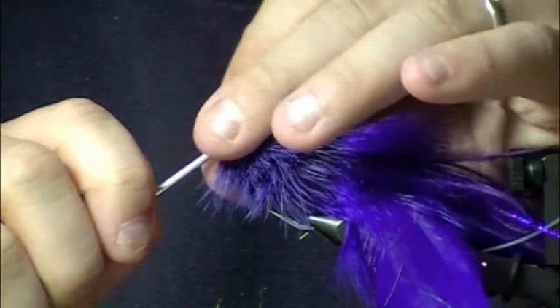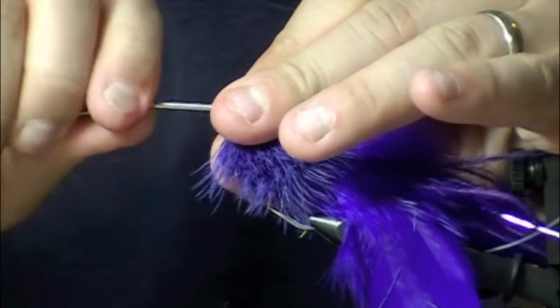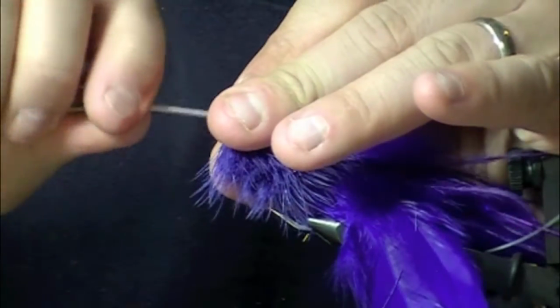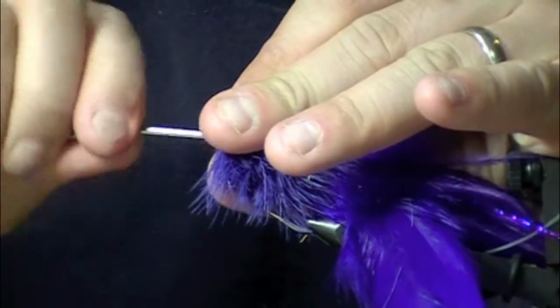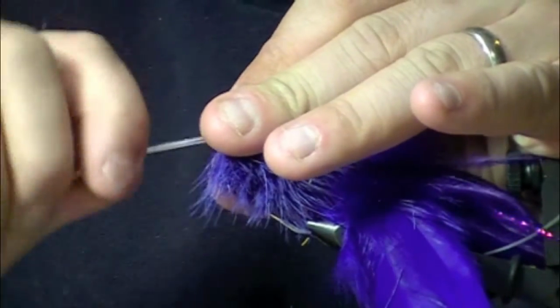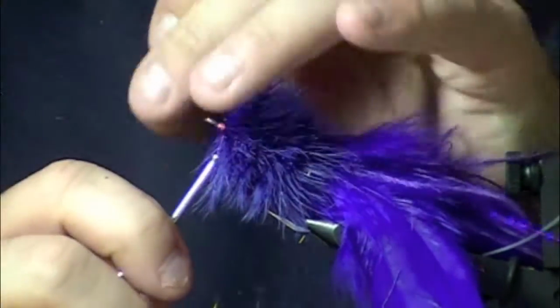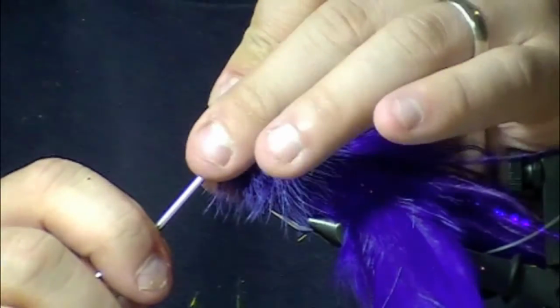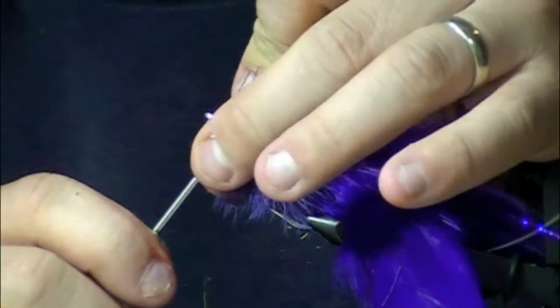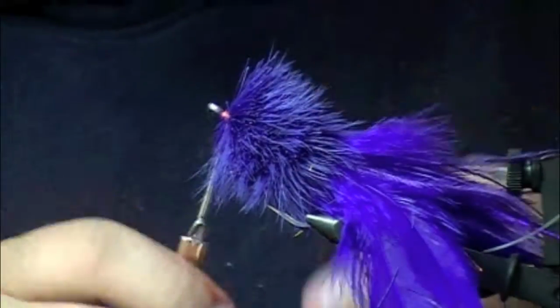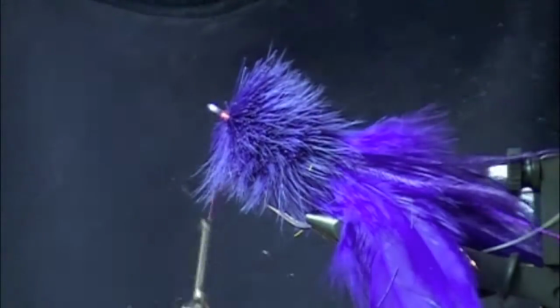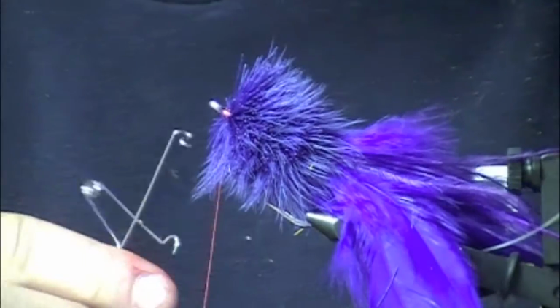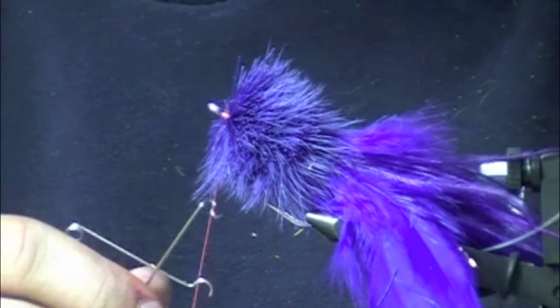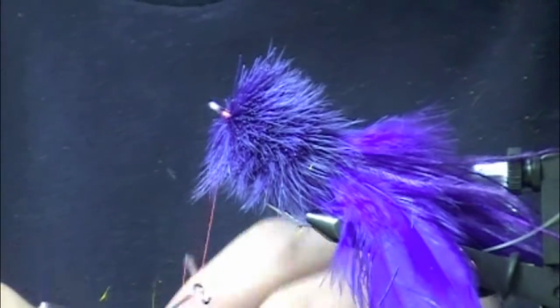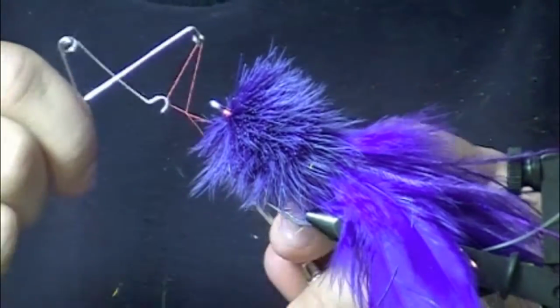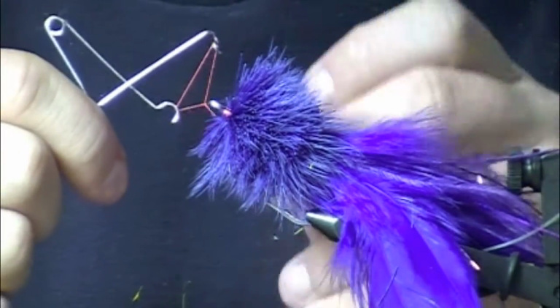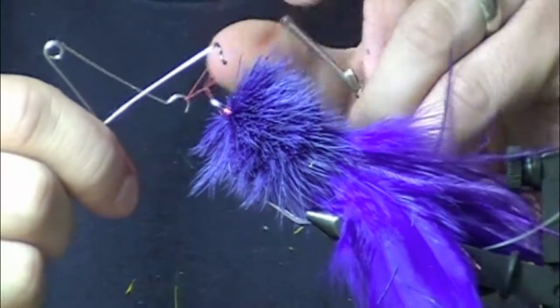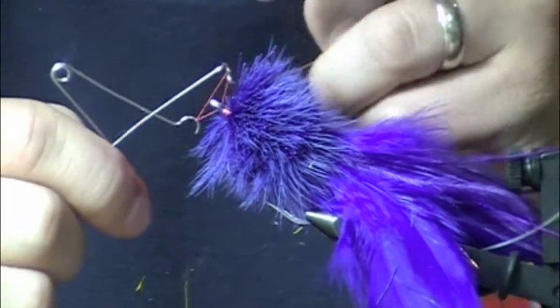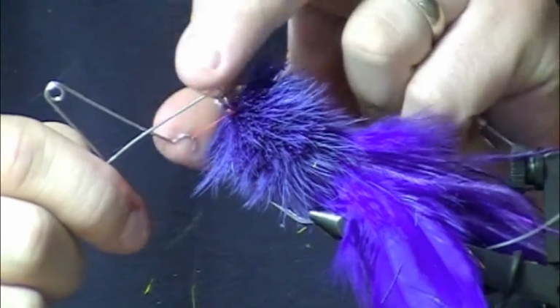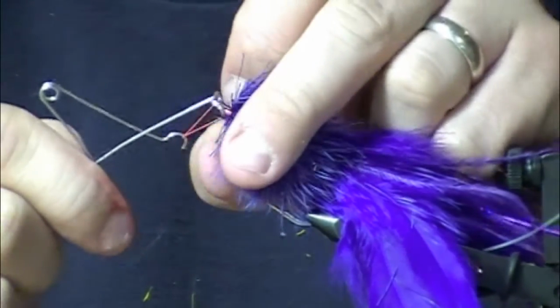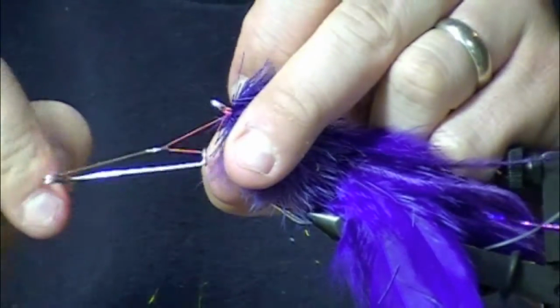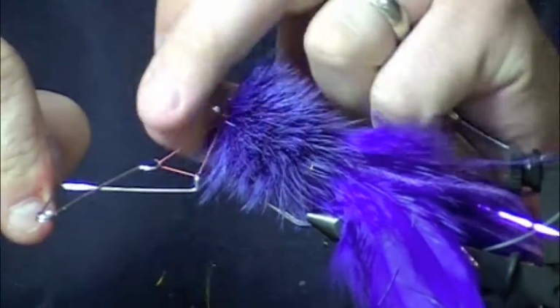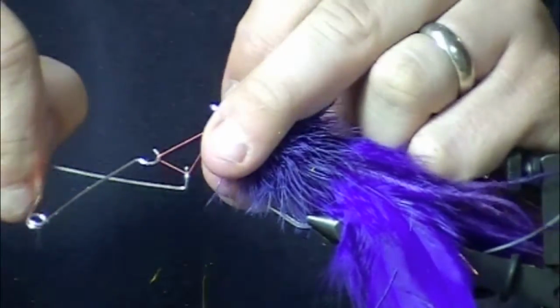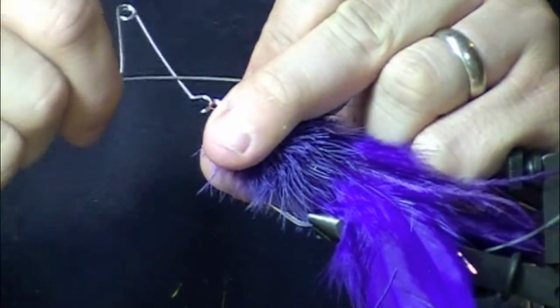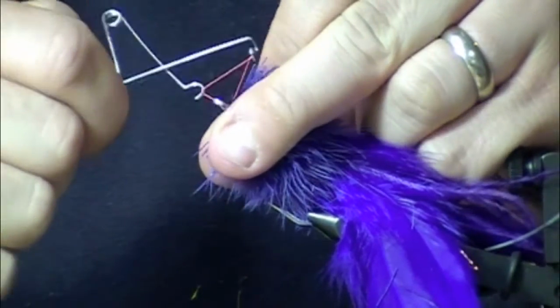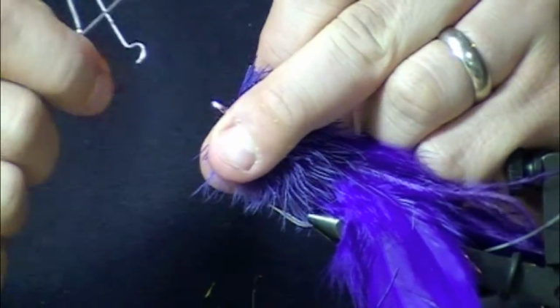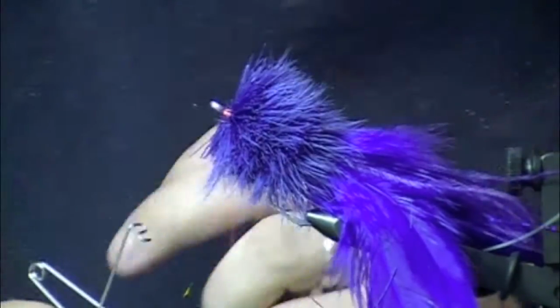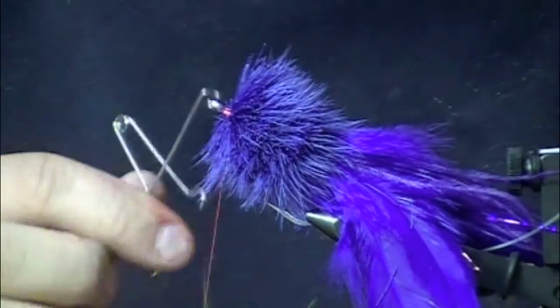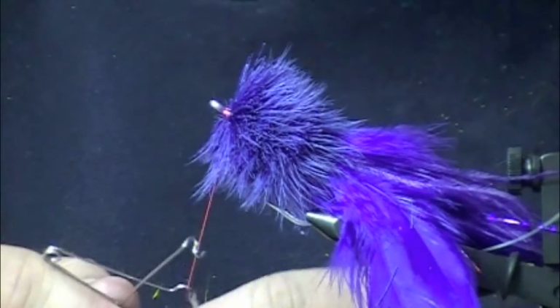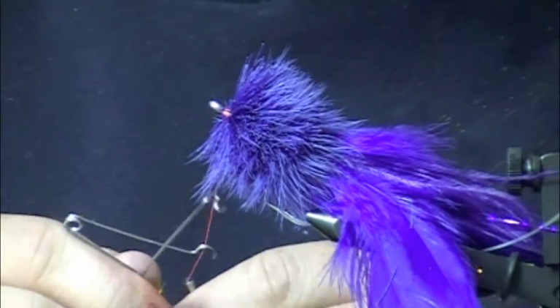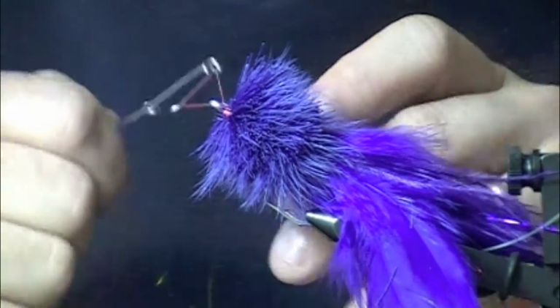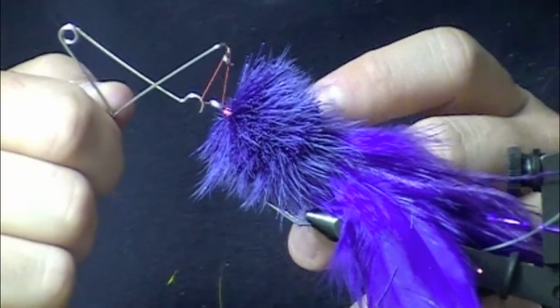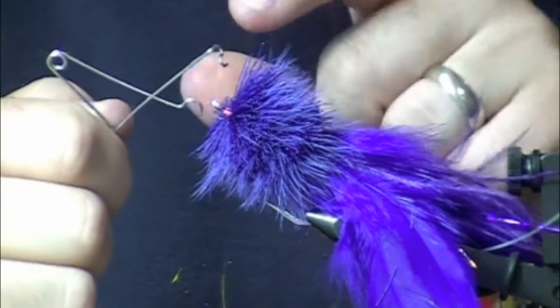You're just working this thing because it's going to hold up to some really nasty creatures. Finish and then start trimming this sucker right now. And then I'm going to tie in the weed guard at the end.